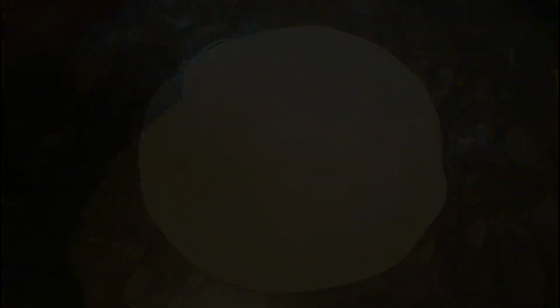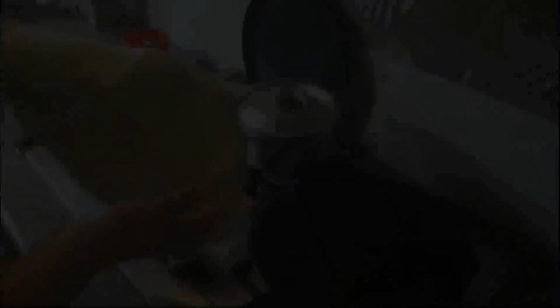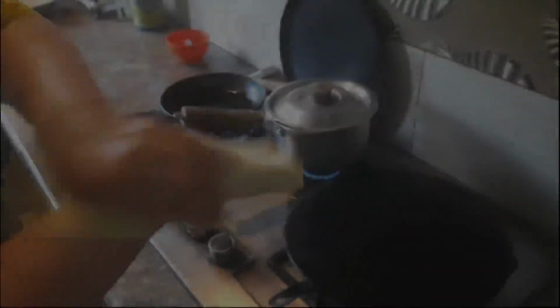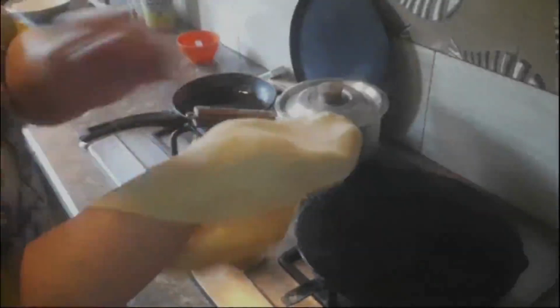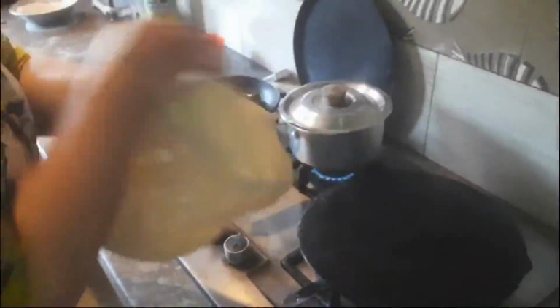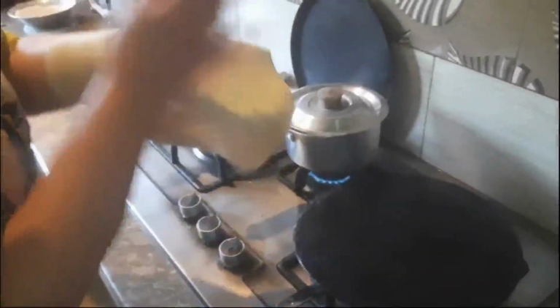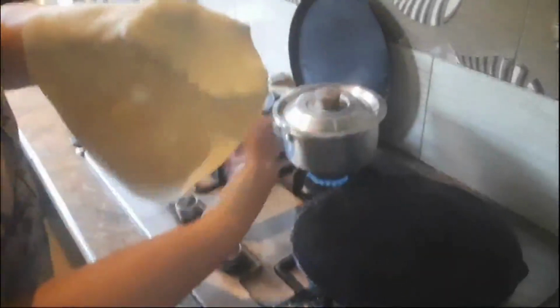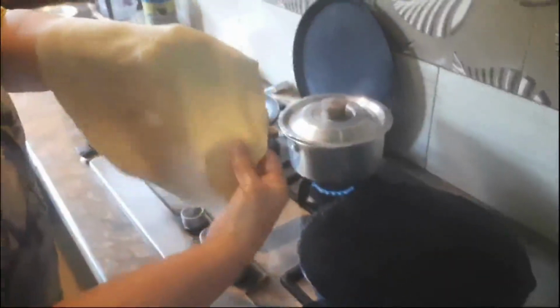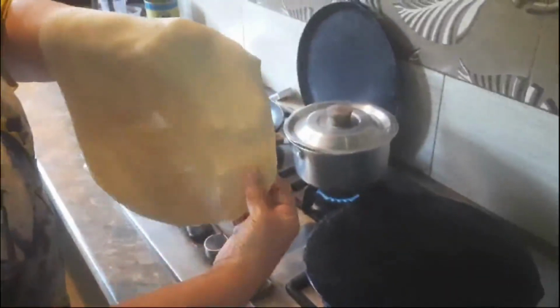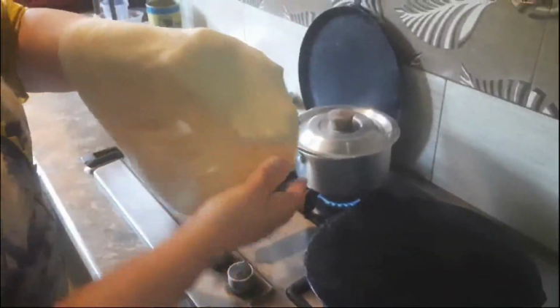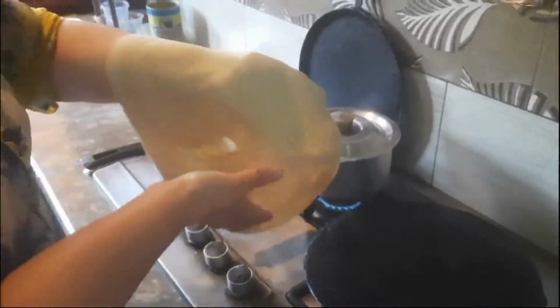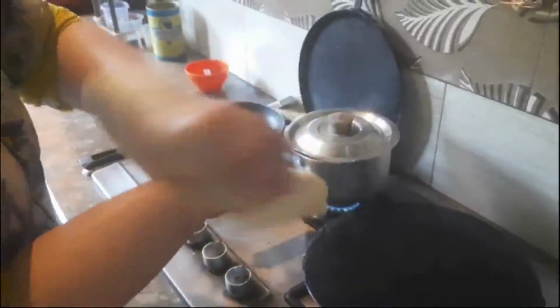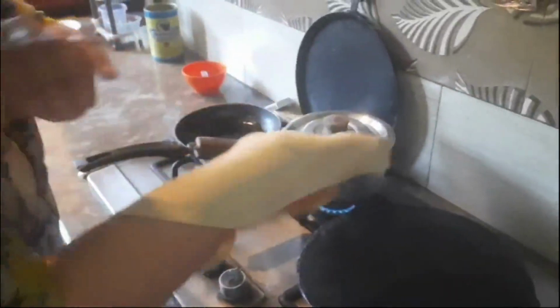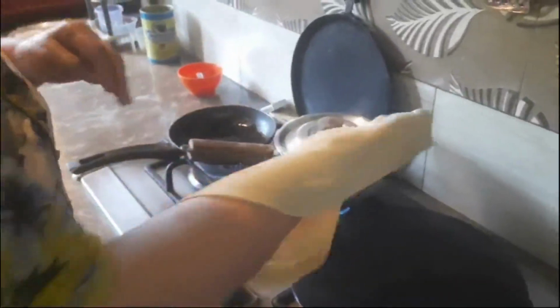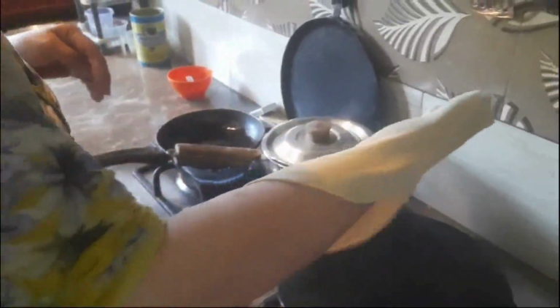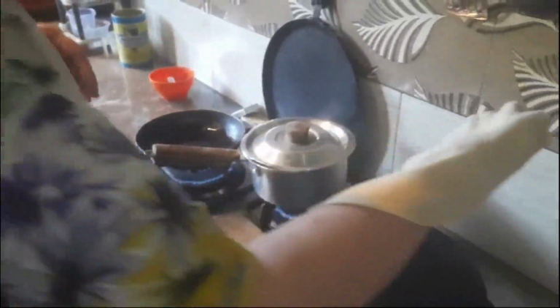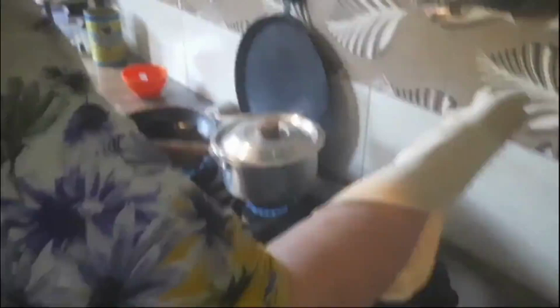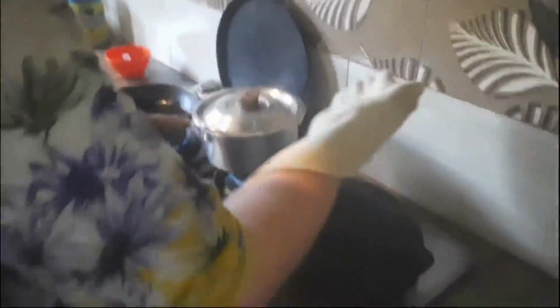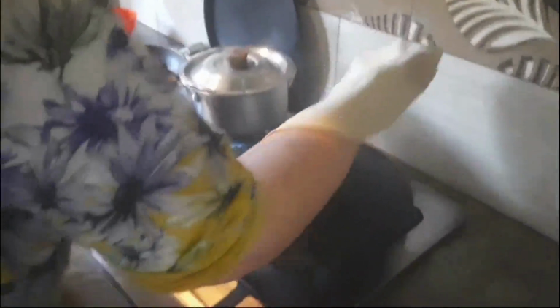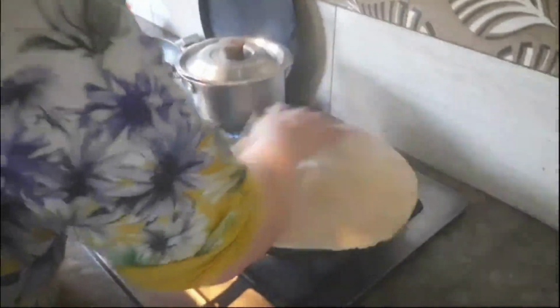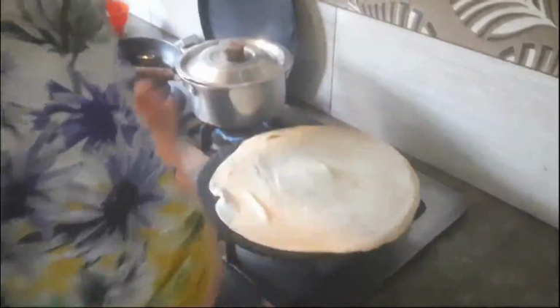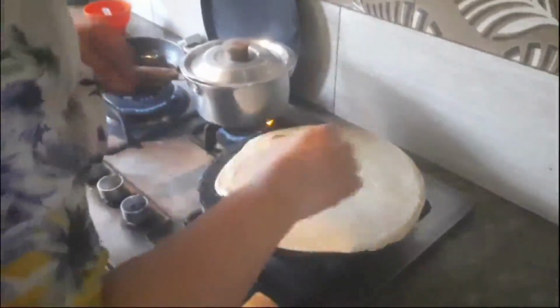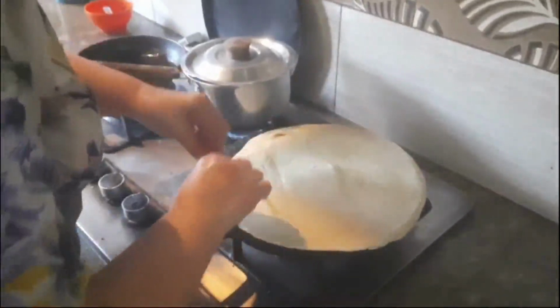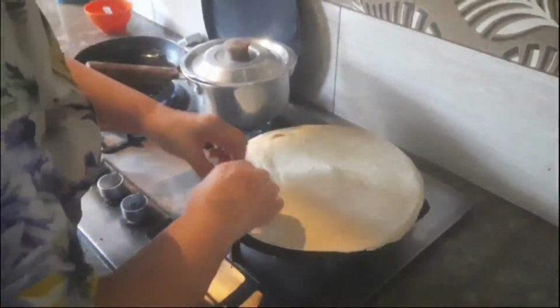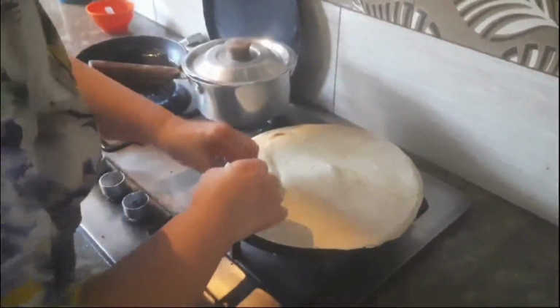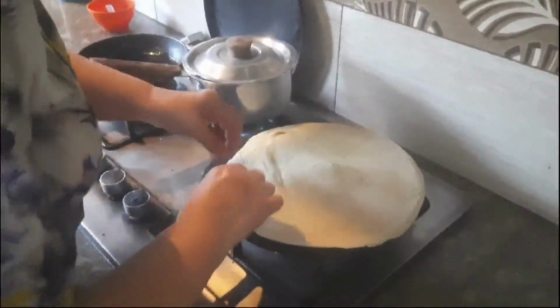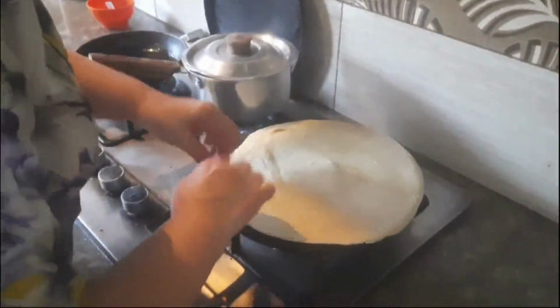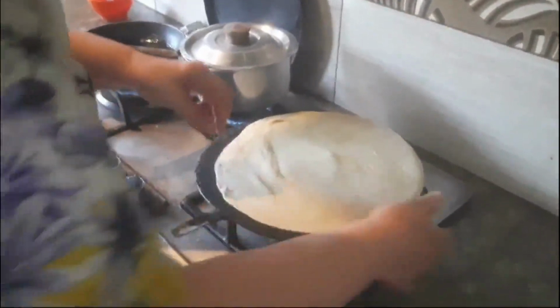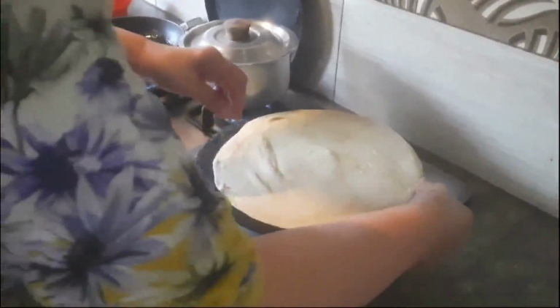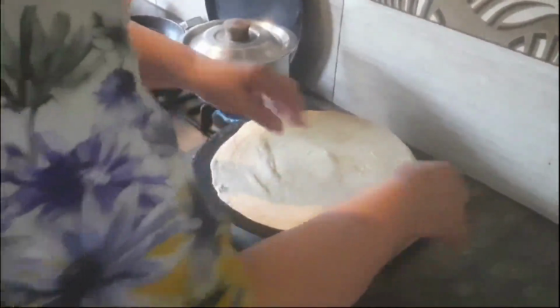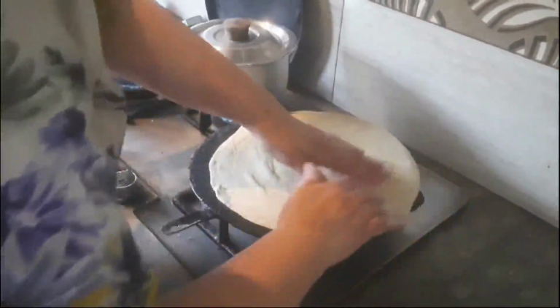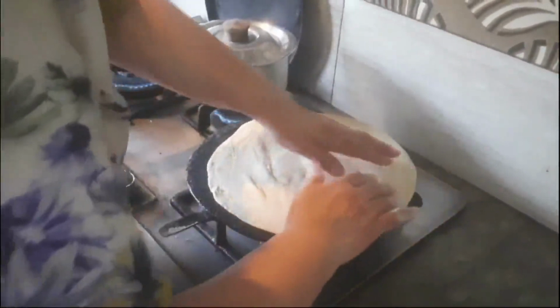Take the spread thin circle of prepared wheat flour gently with hands and place it on the preheated tawa. Properly set it on the tawa gently with hands.